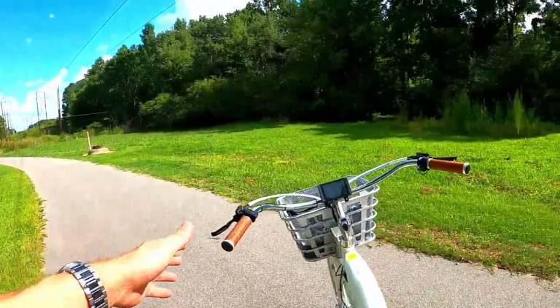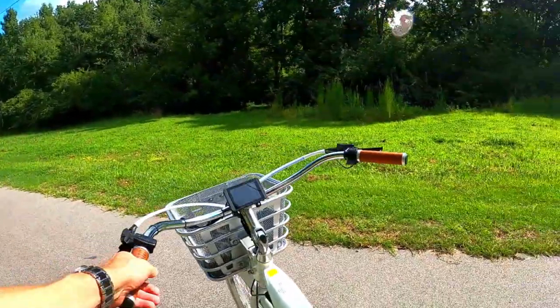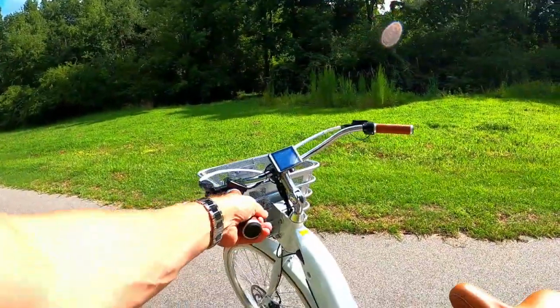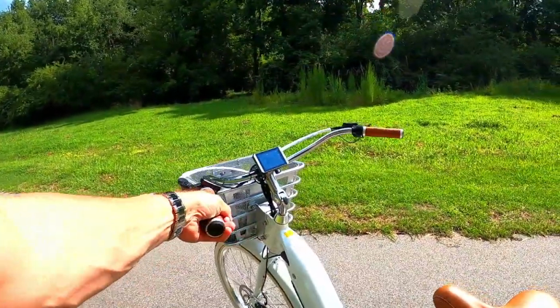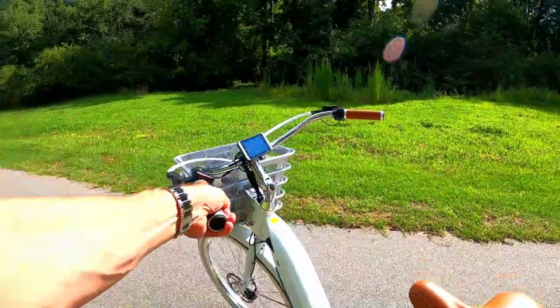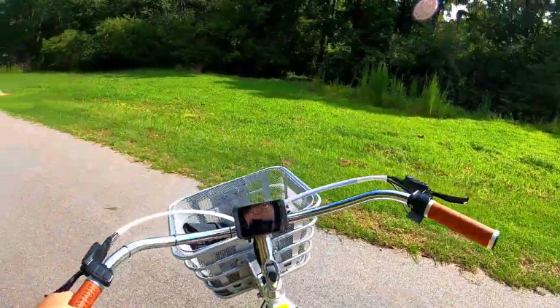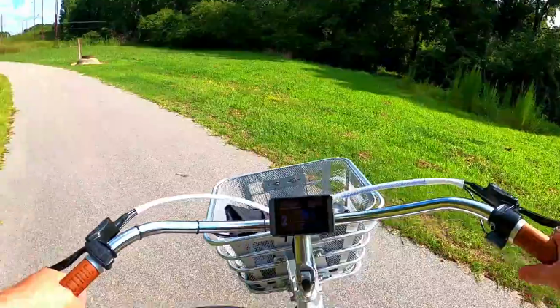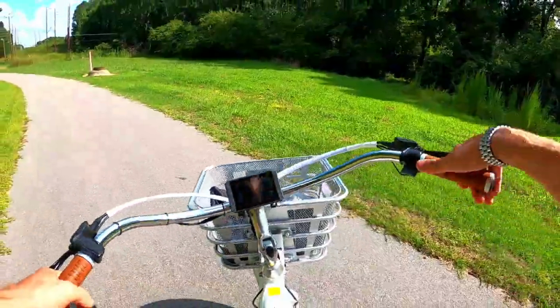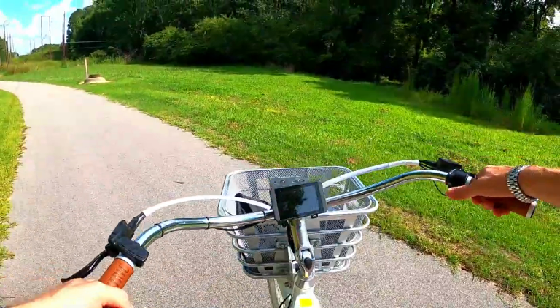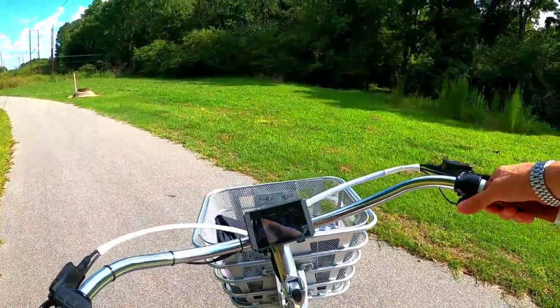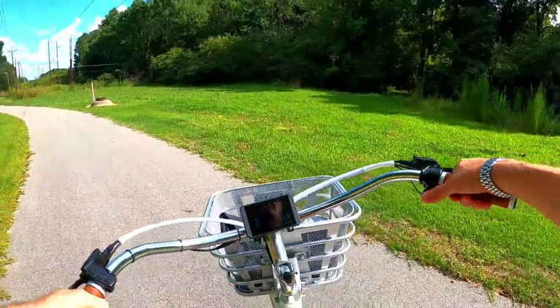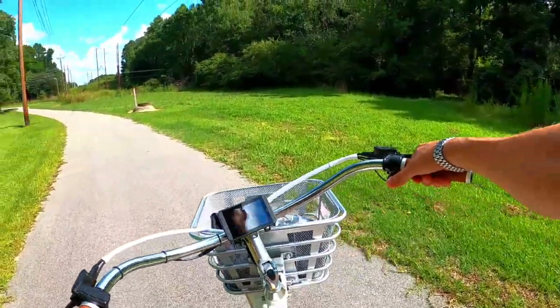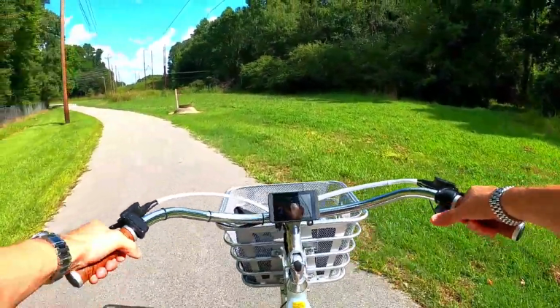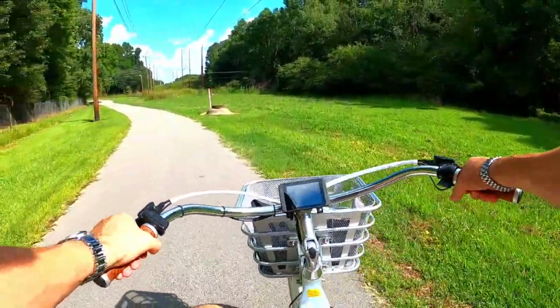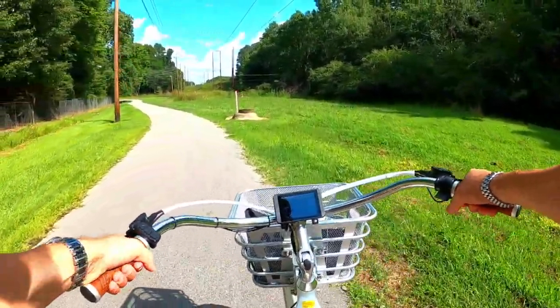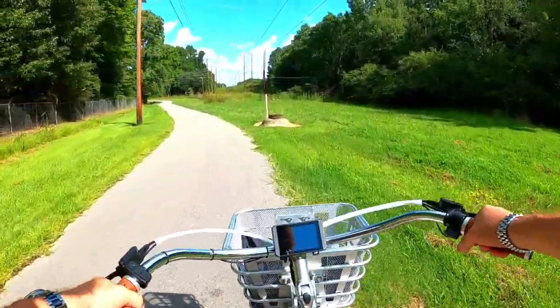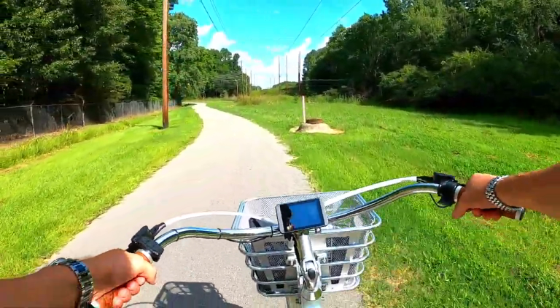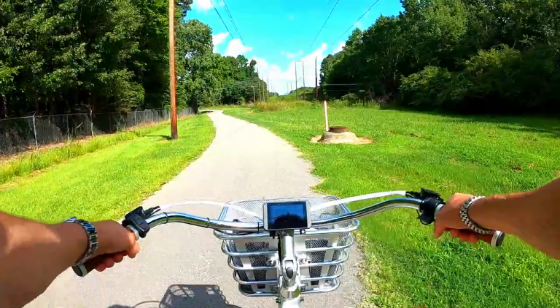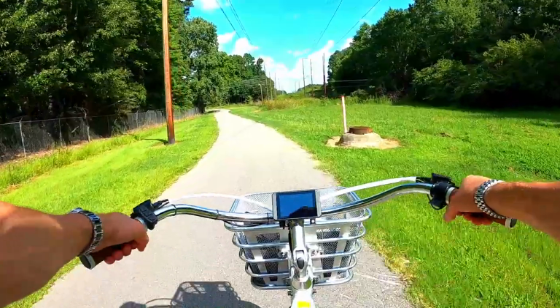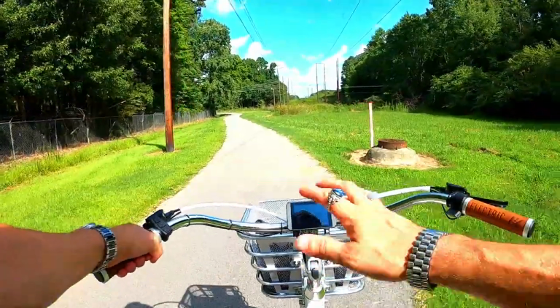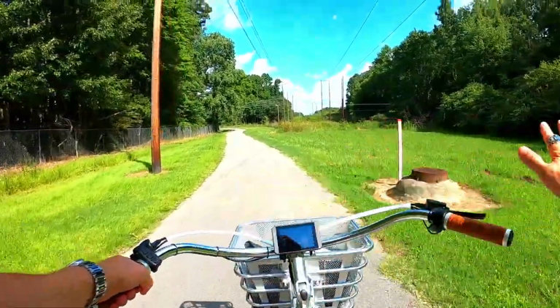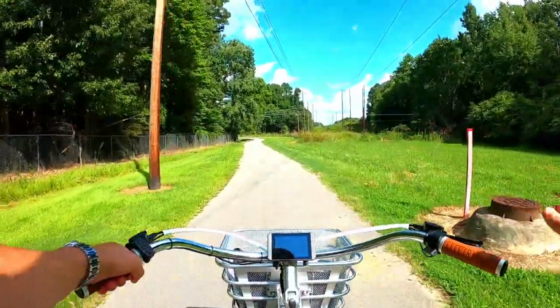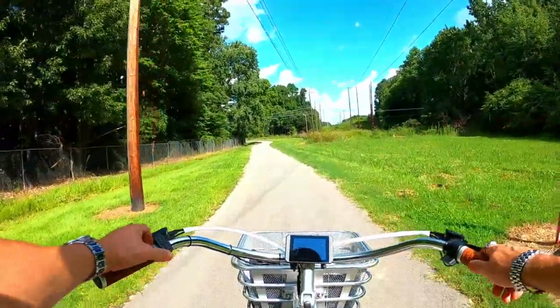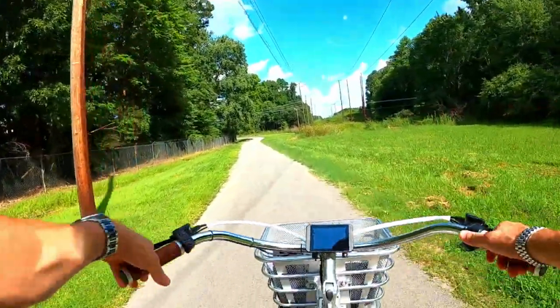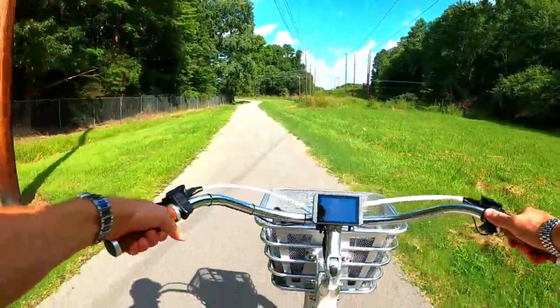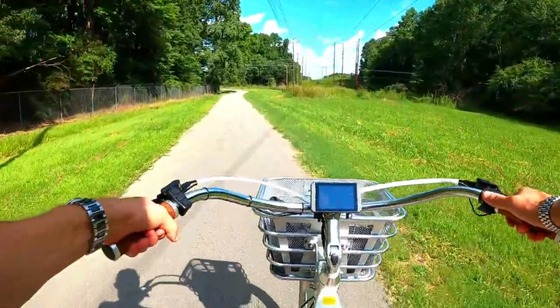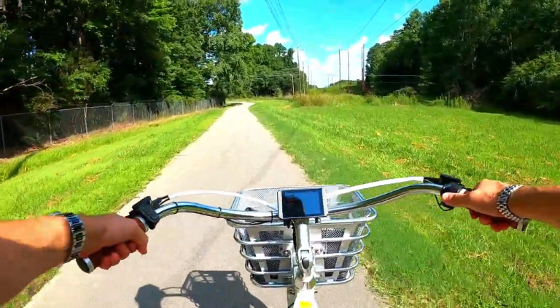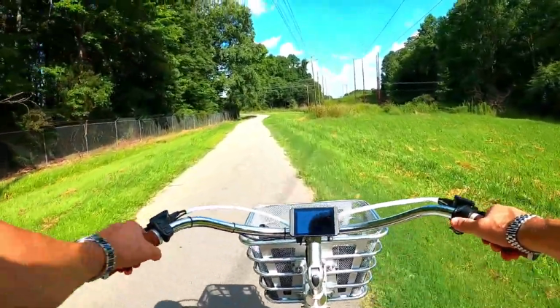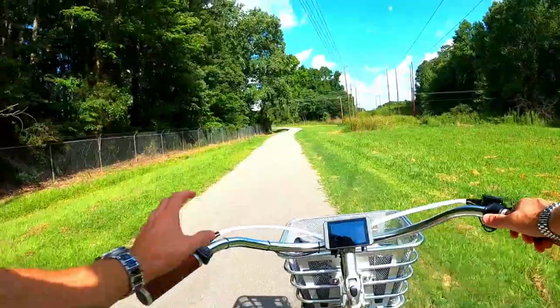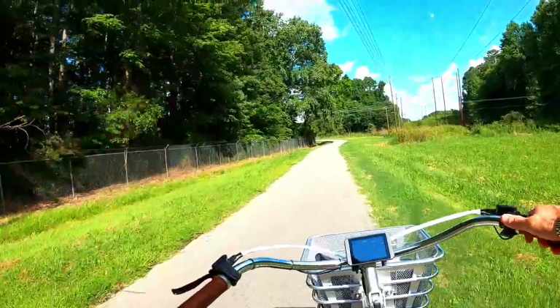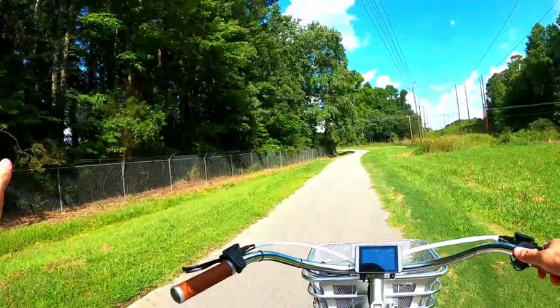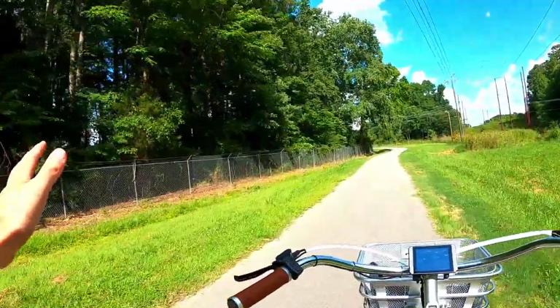Electric Bike Company does a really good job with their bikes. It's finished absolutely beautifully — everything's polished out chrome.